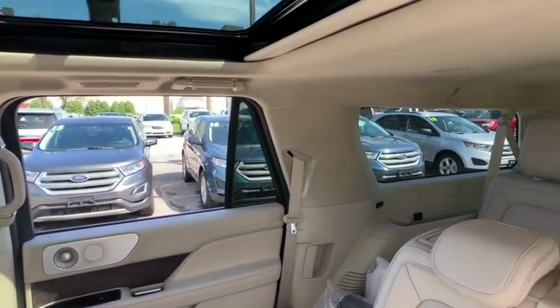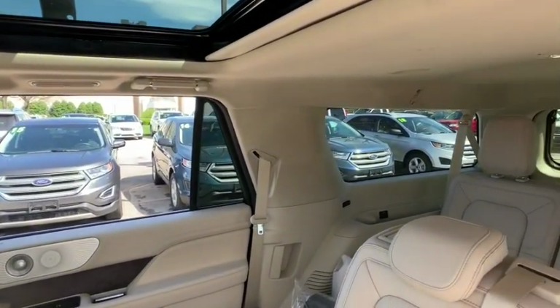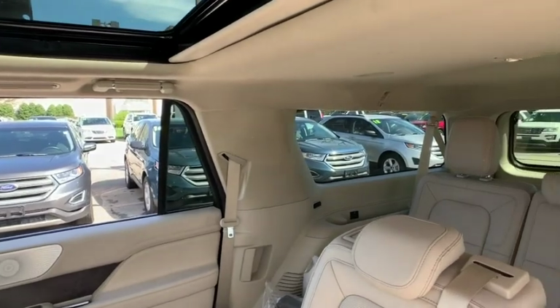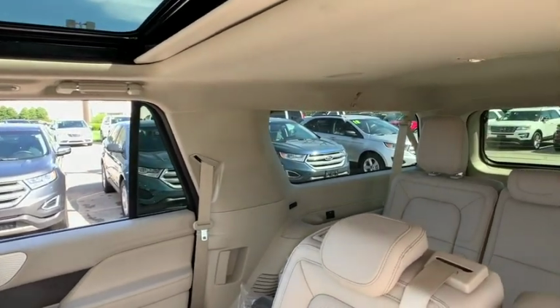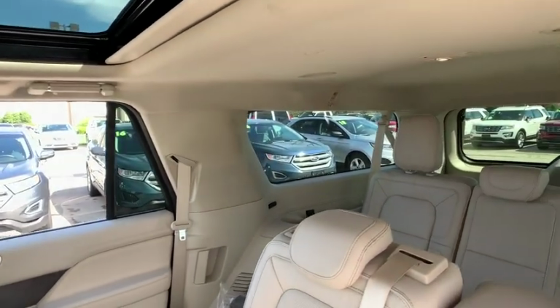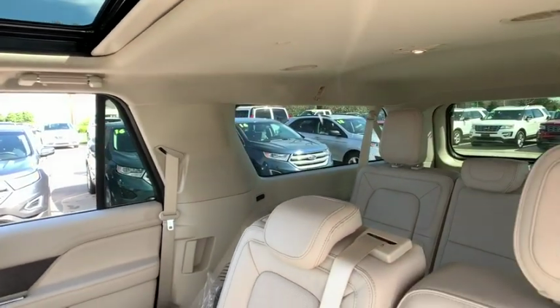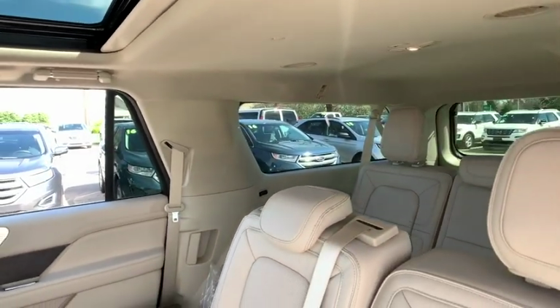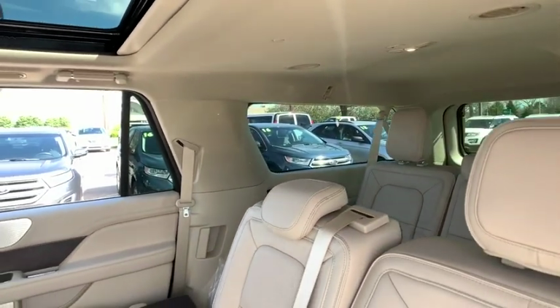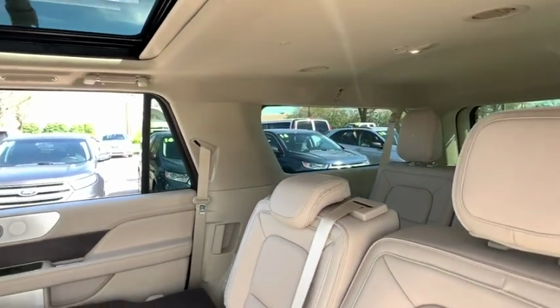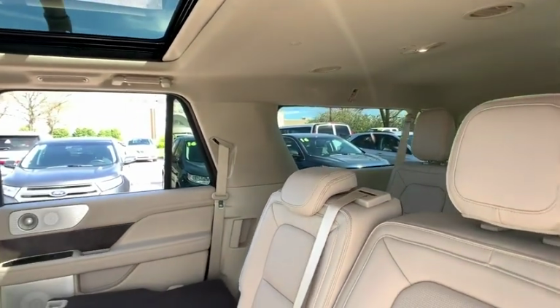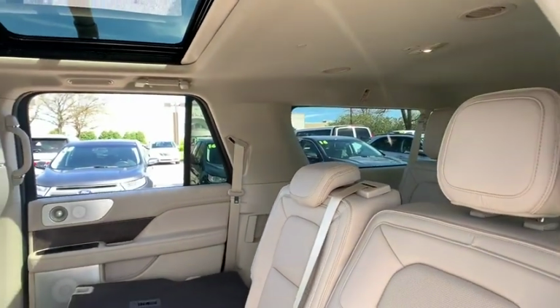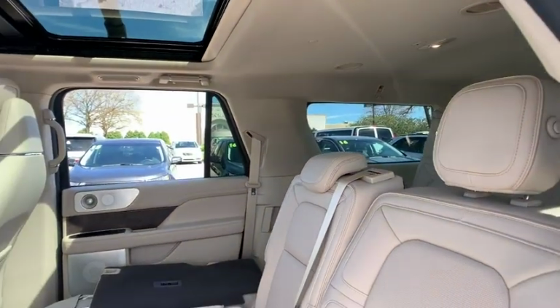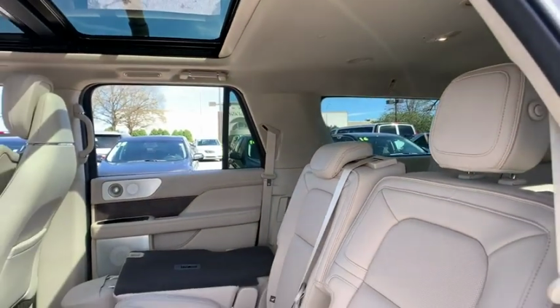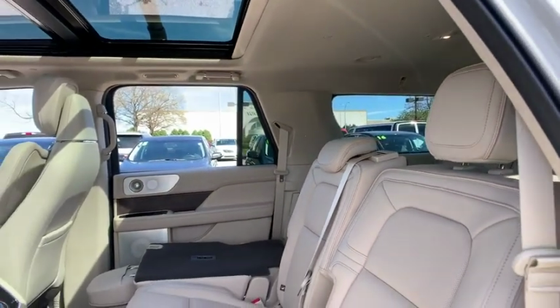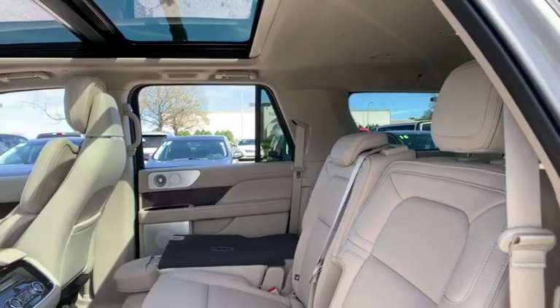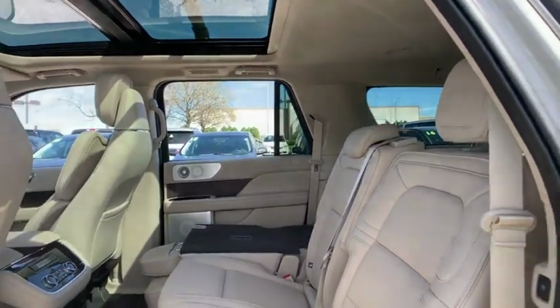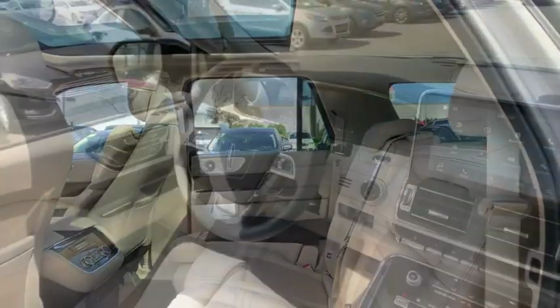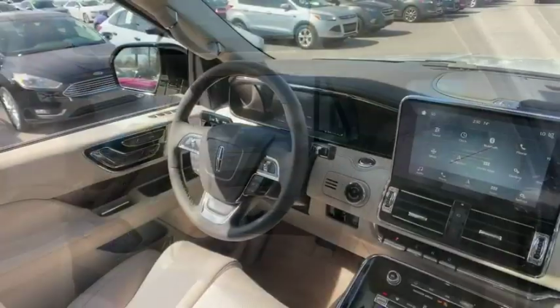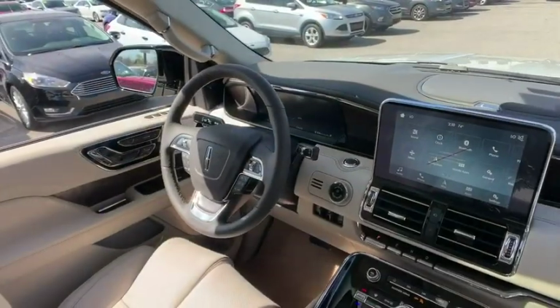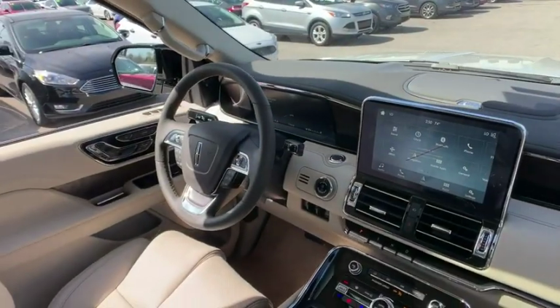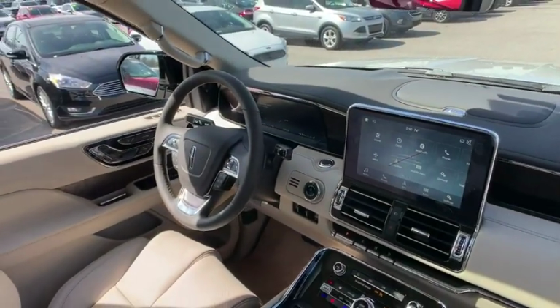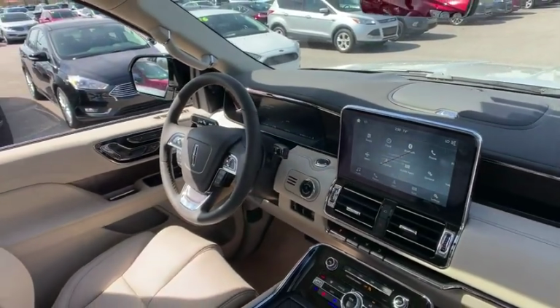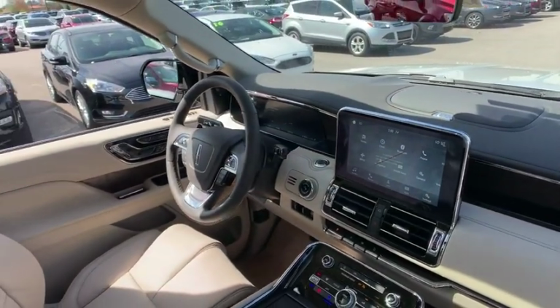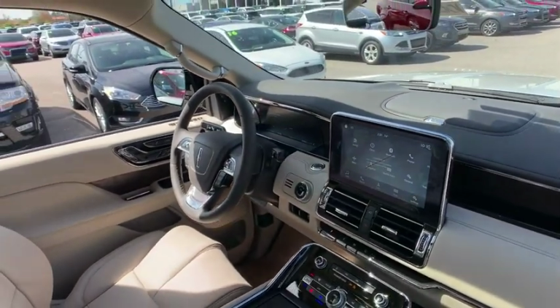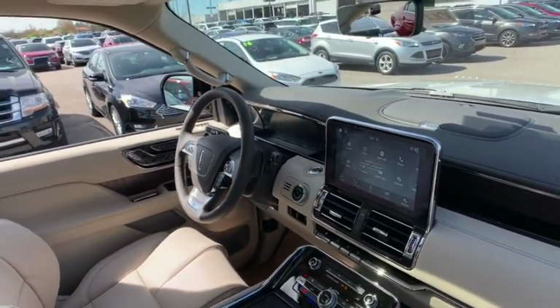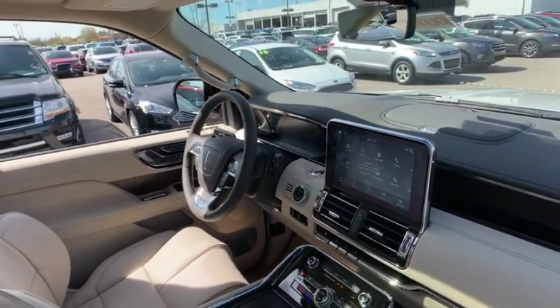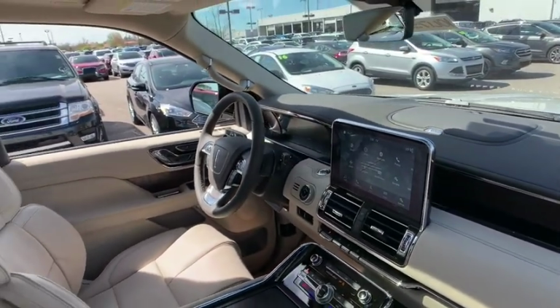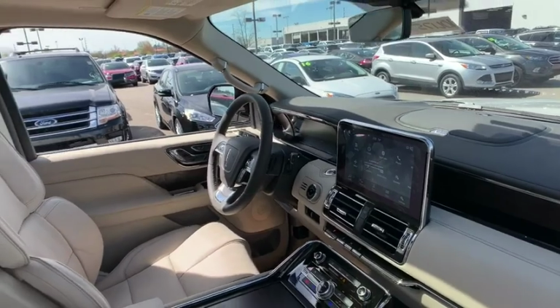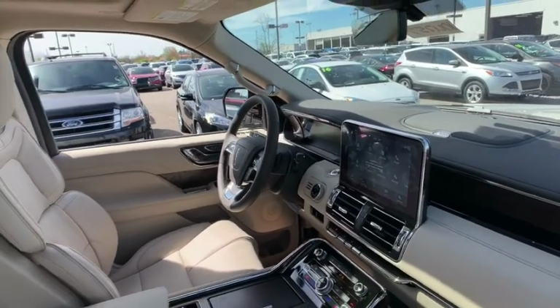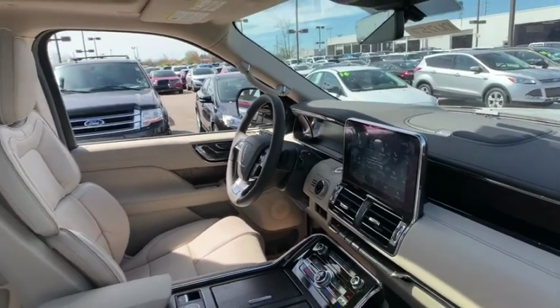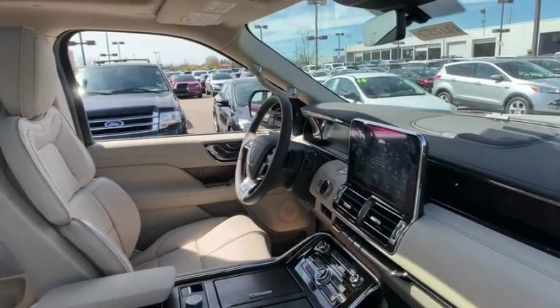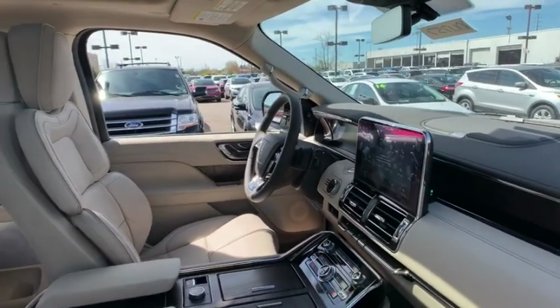Active suspension system, fog lights, rear window defroster, electronic stability control, compass, heated steering wheel, power windows, security system, trip computer, heated front seat, remote keyless entry.